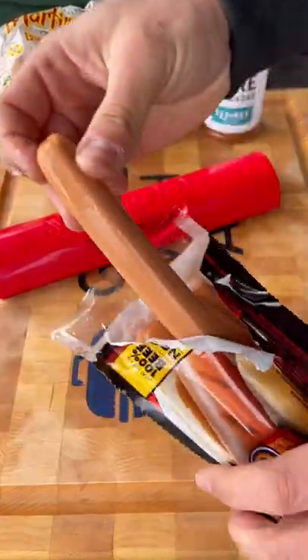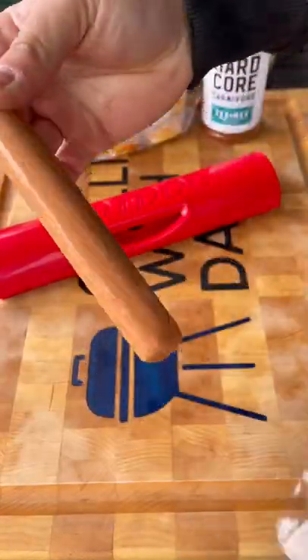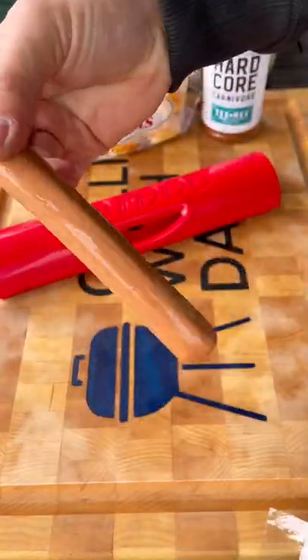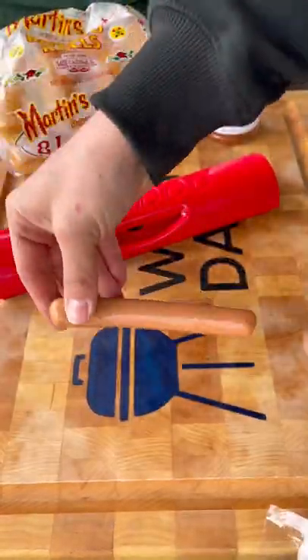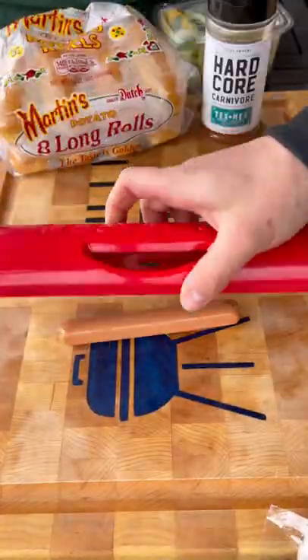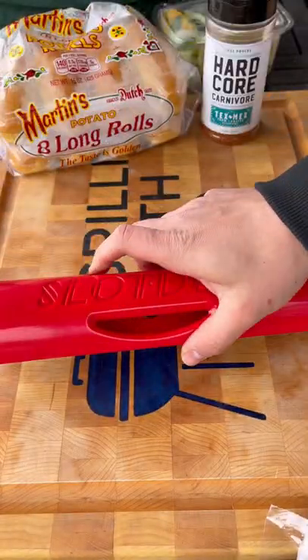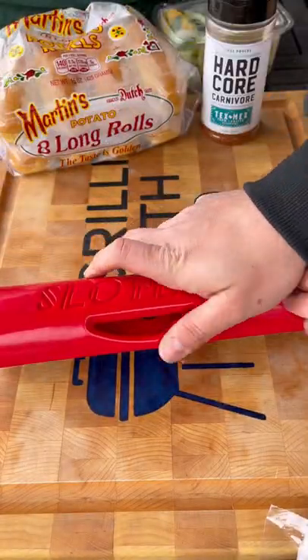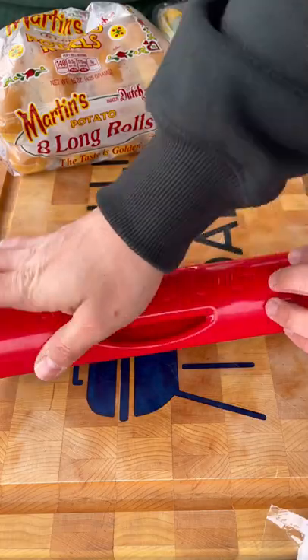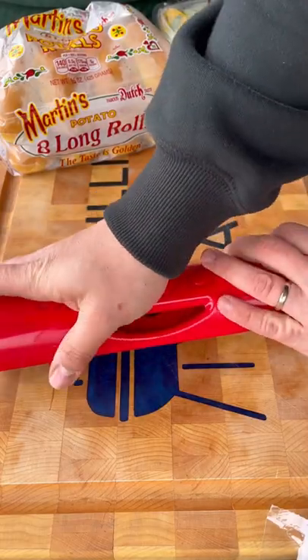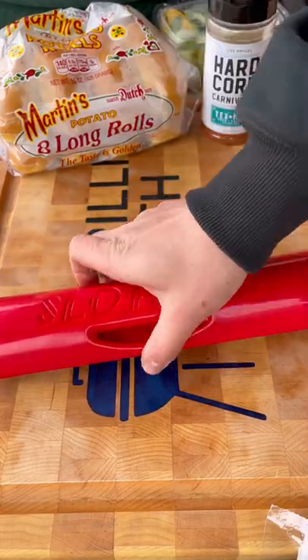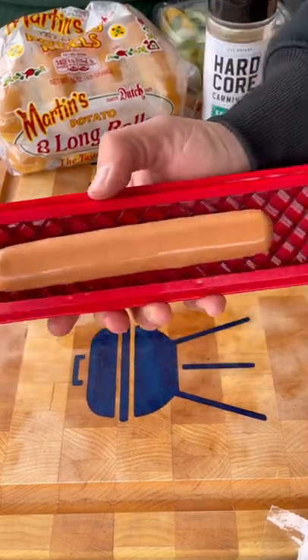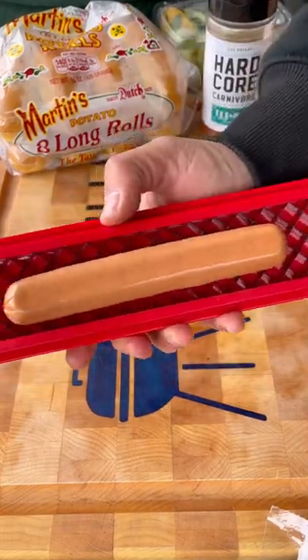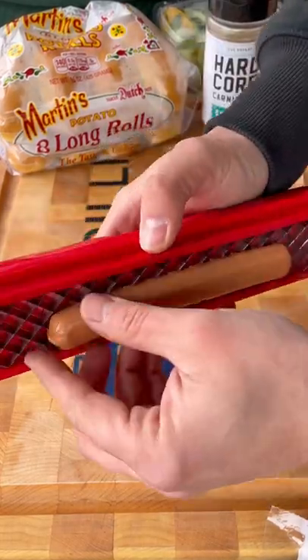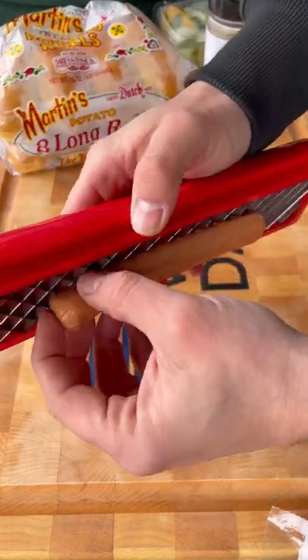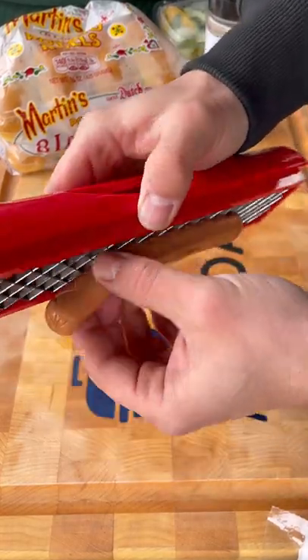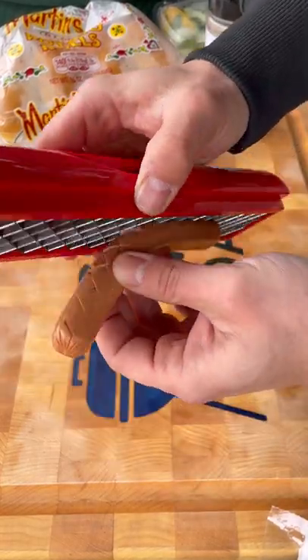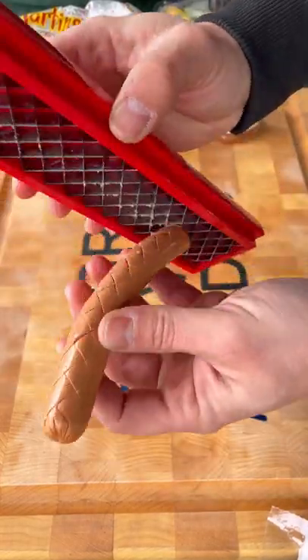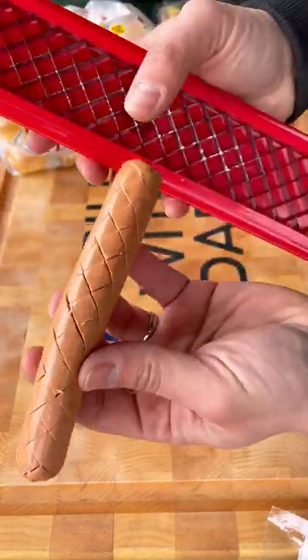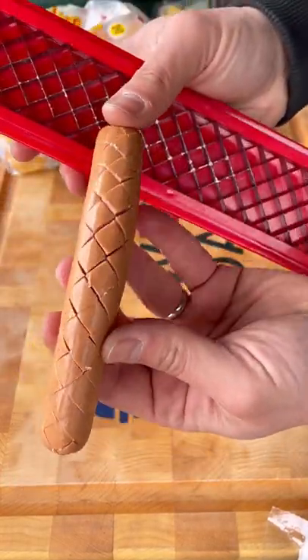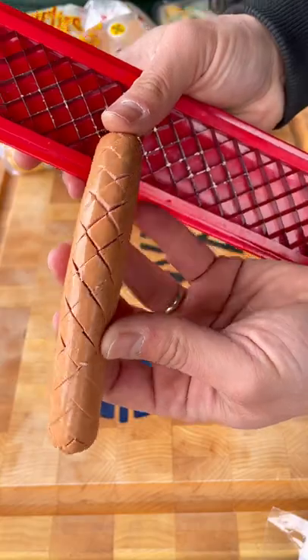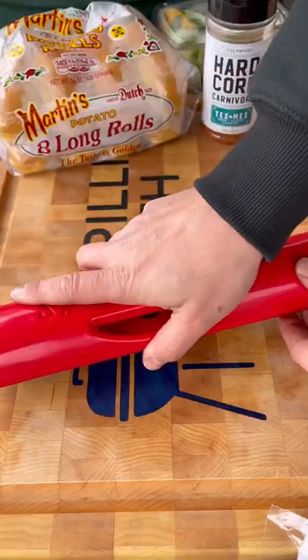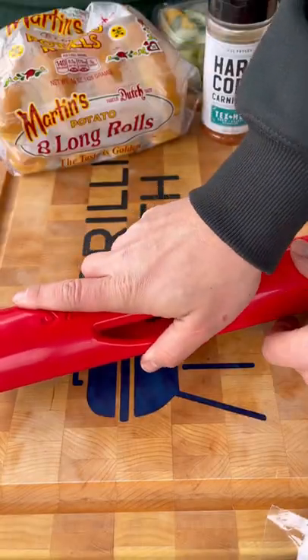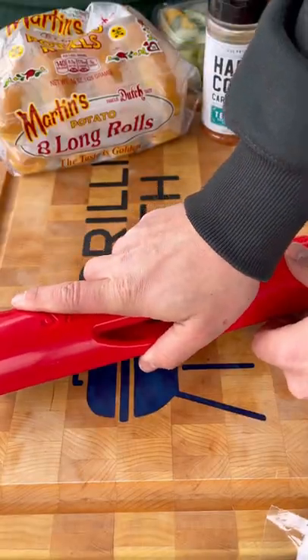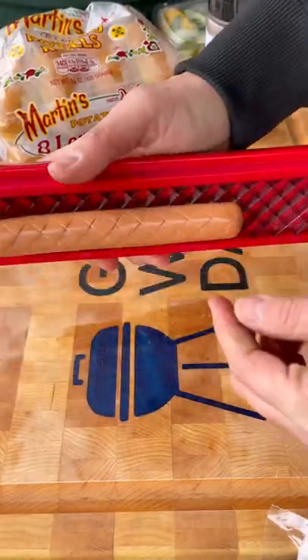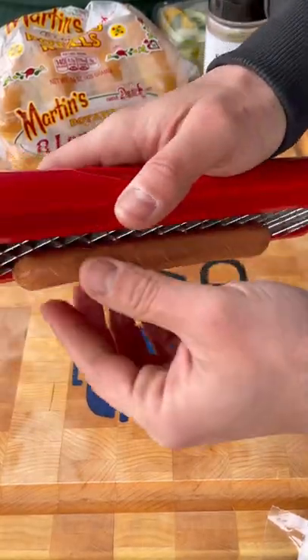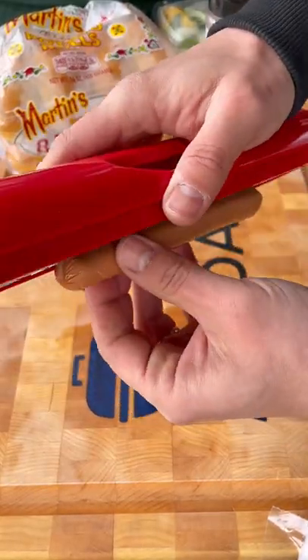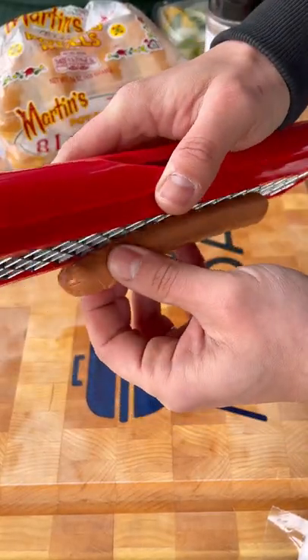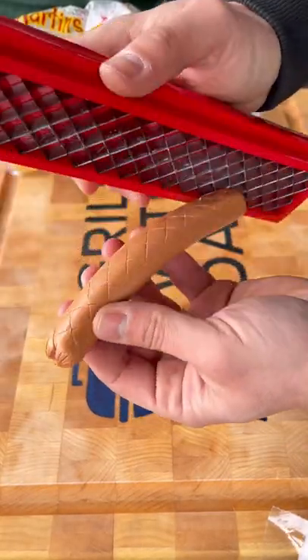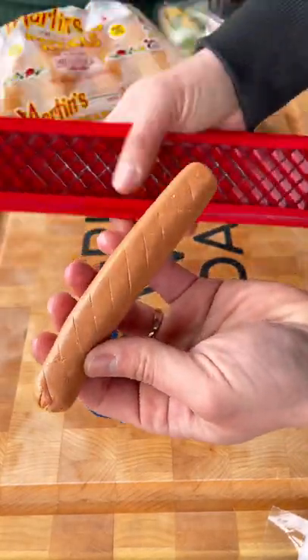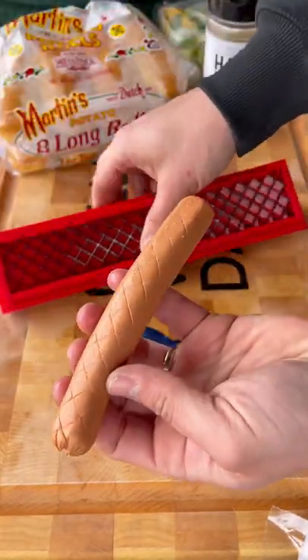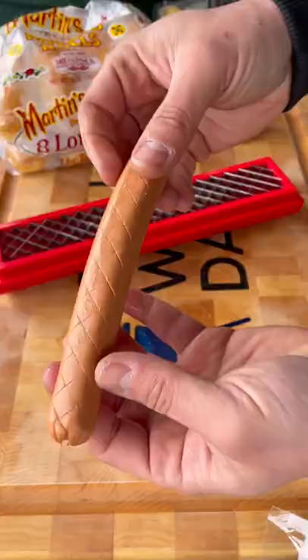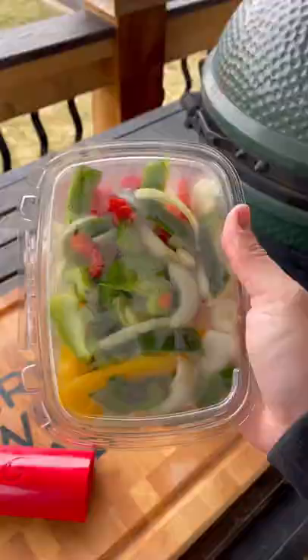It has these blades underneath and you press down on your hot dog to make these cuts, which will then crisp up when these hit the grill. Check this out — nice little crosshatch pattern. Flip it over, repeat on the other side, and these are ready. But first we're gonna get our fajita mix.